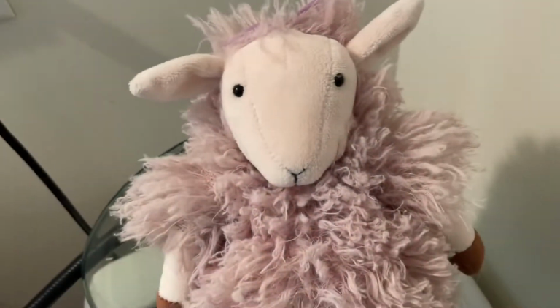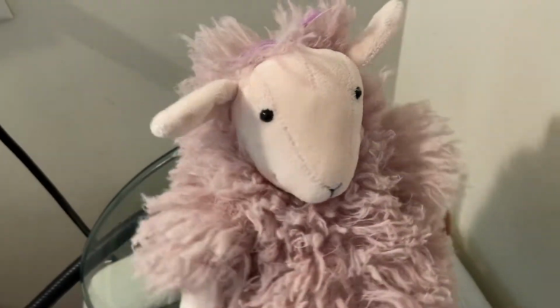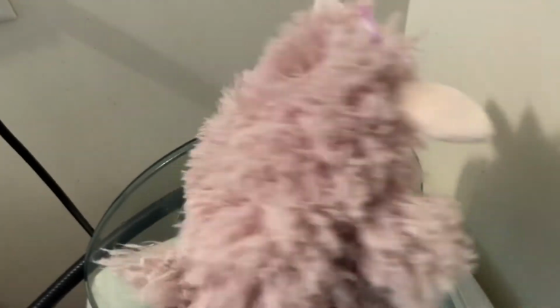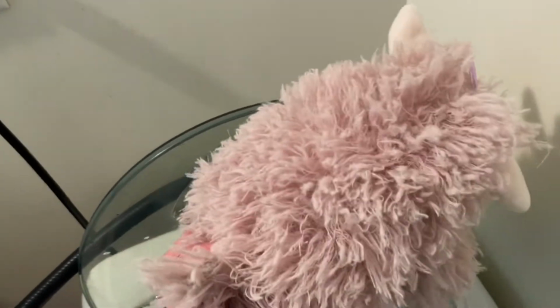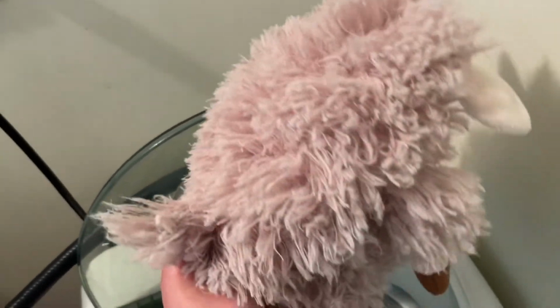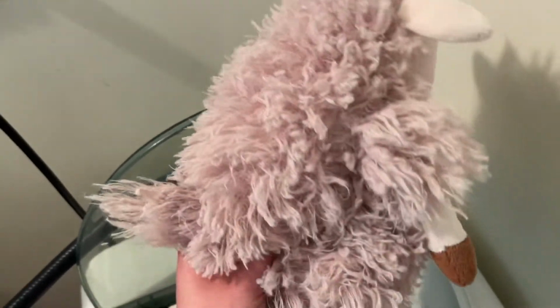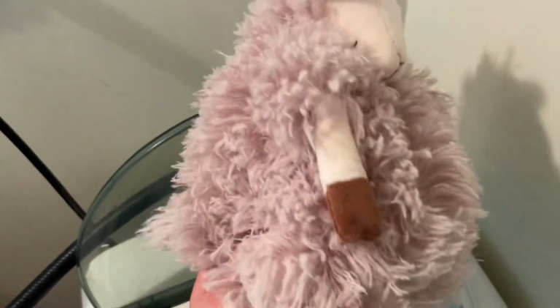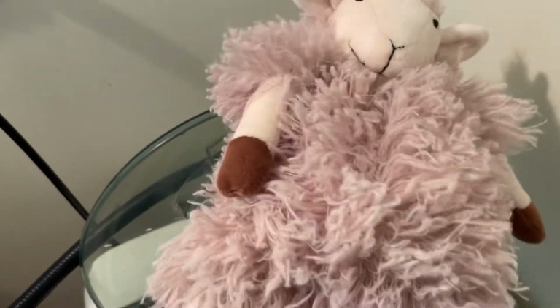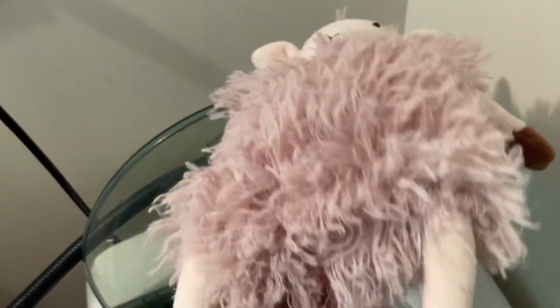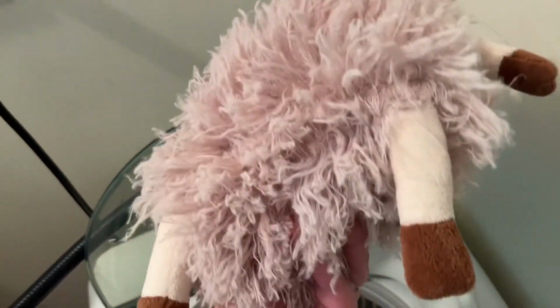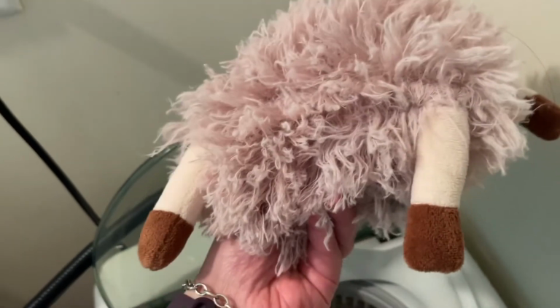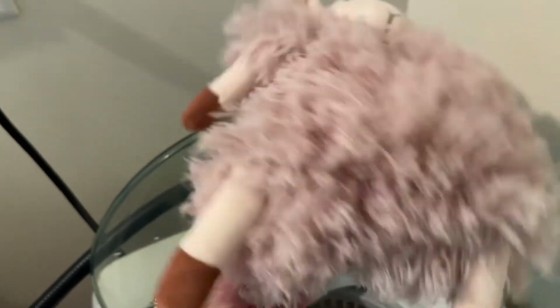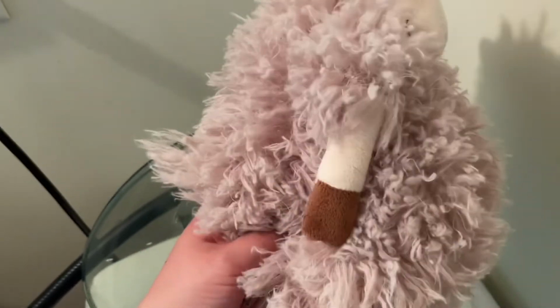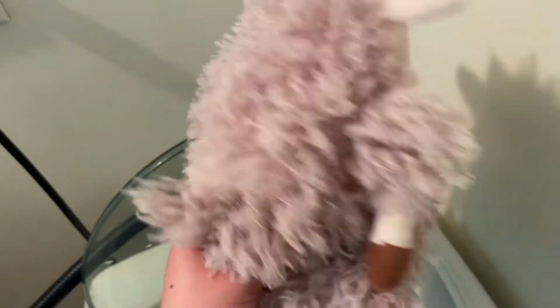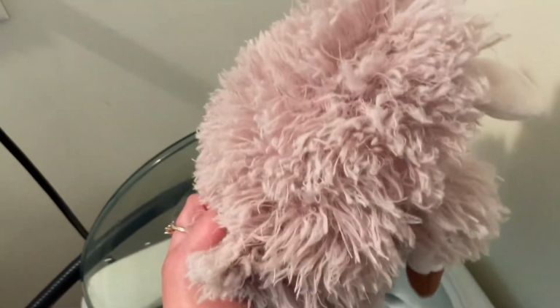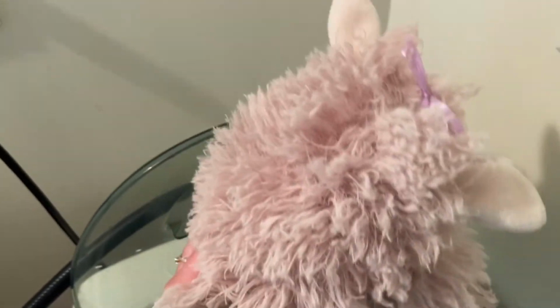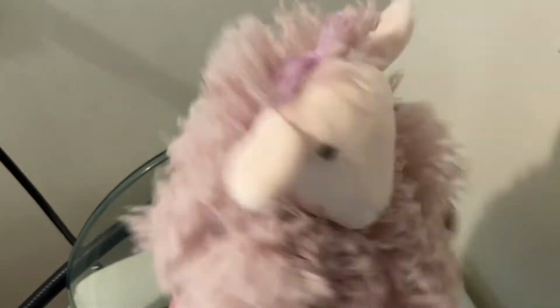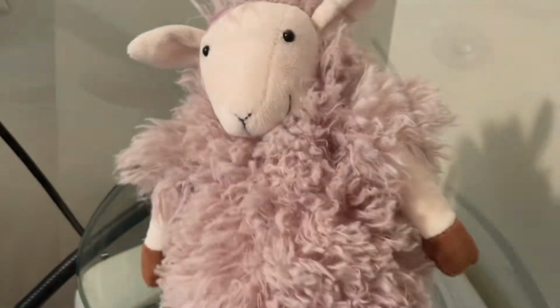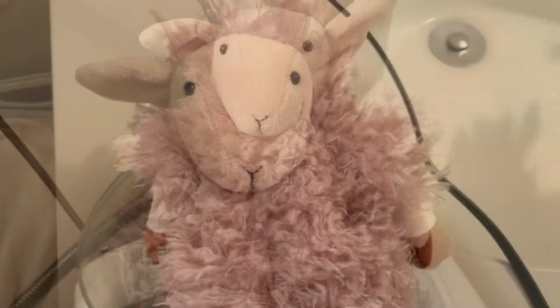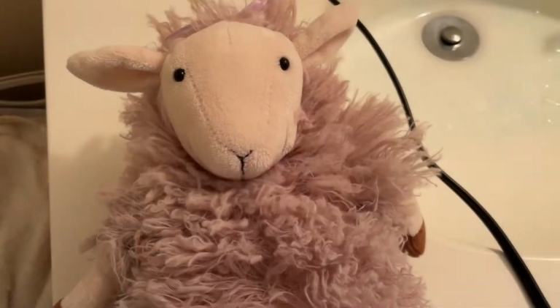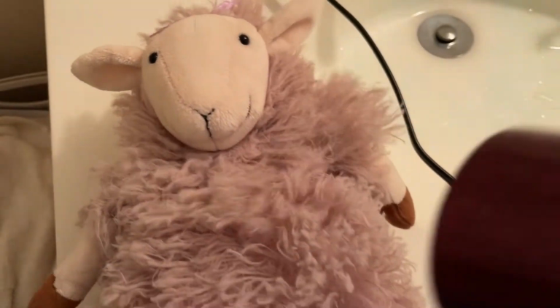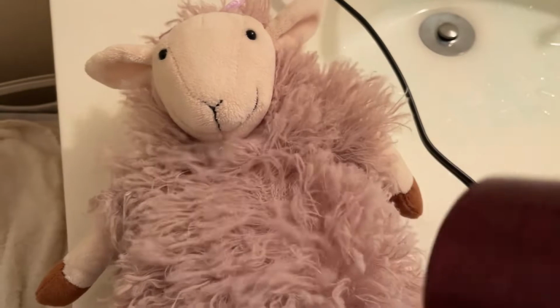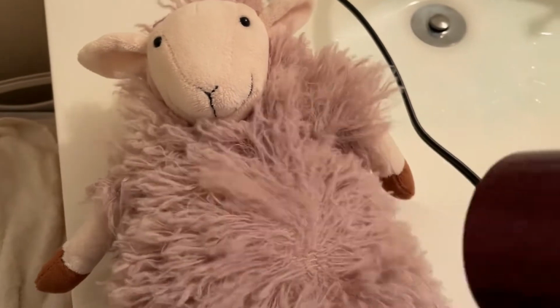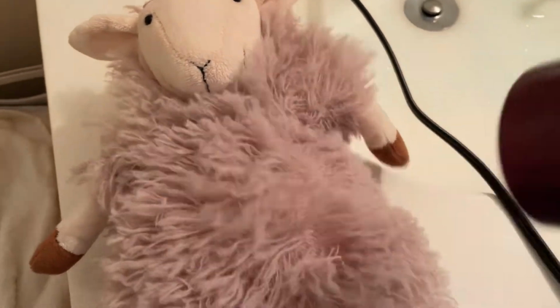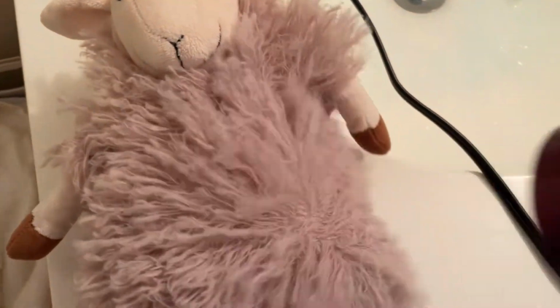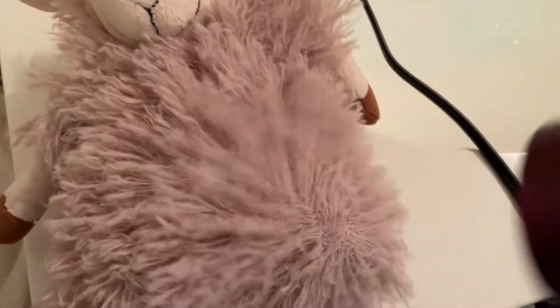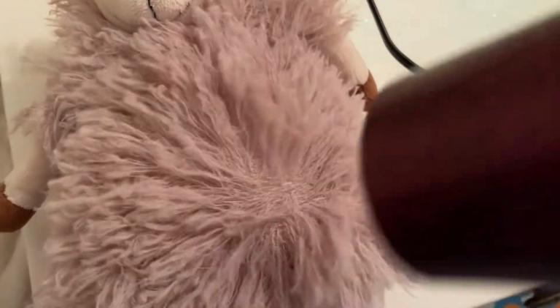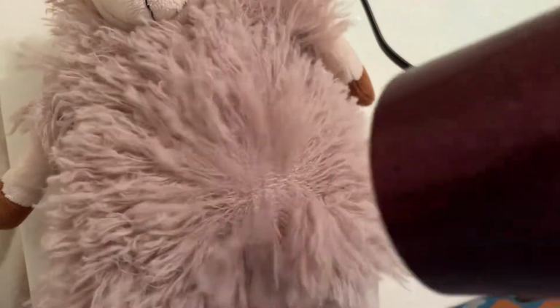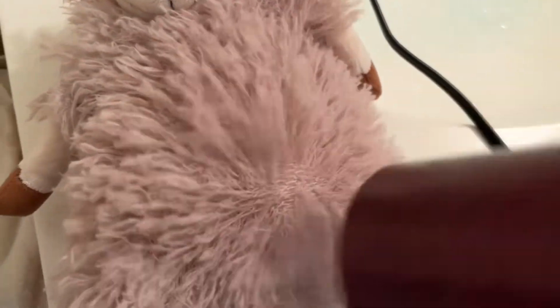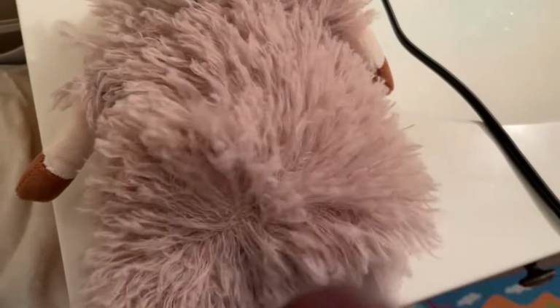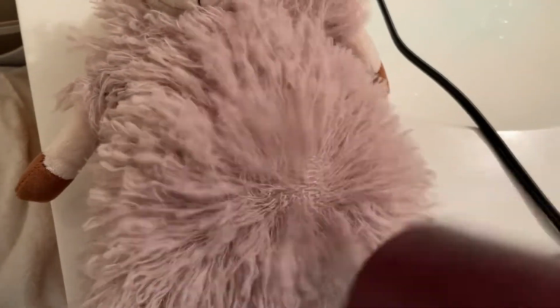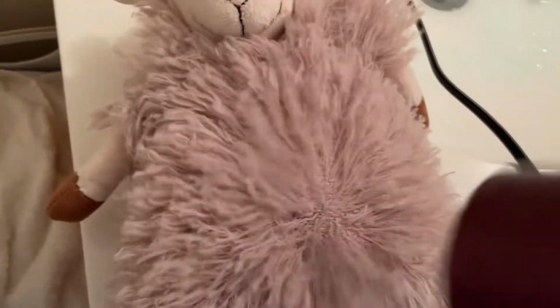This is how it looks when I just took it out from the wash machine. It already looks very good. Let's try it out. We'll be right back.